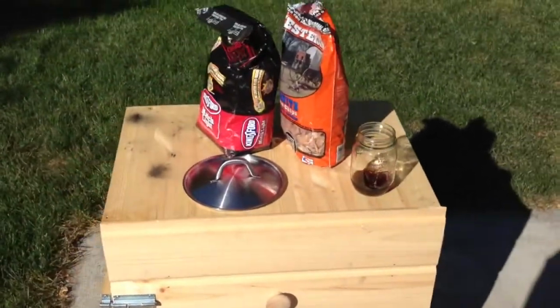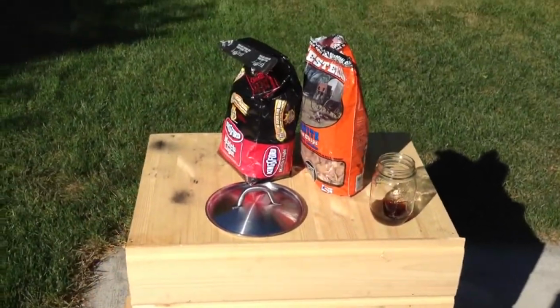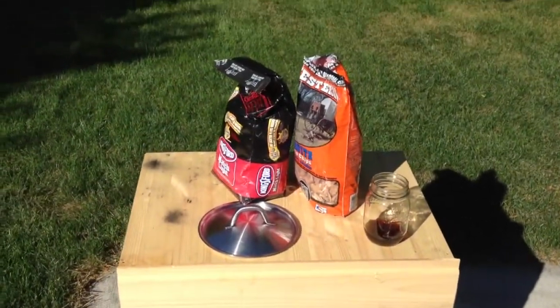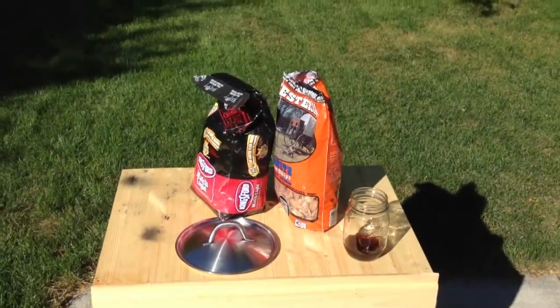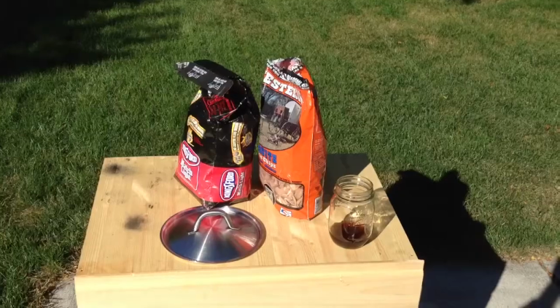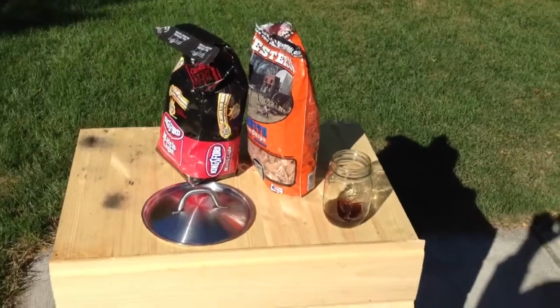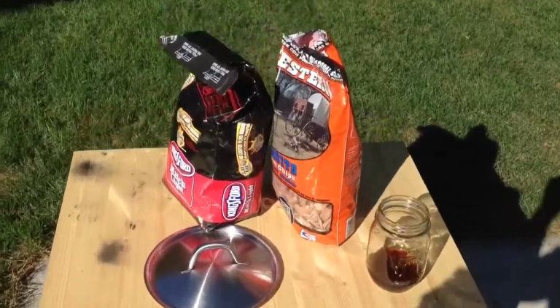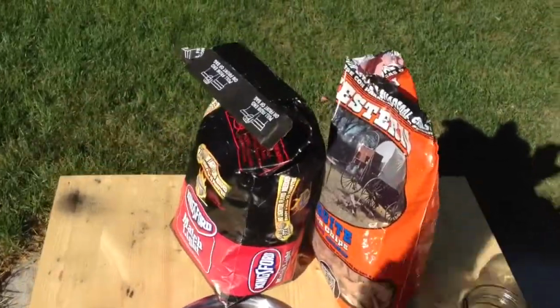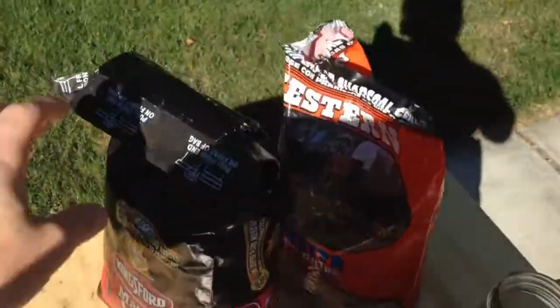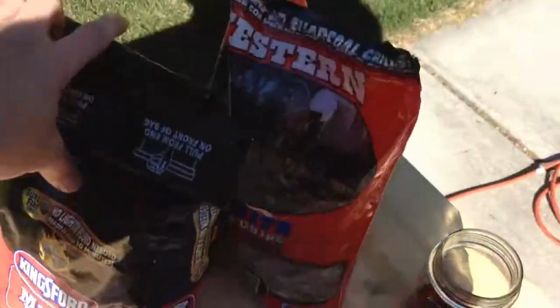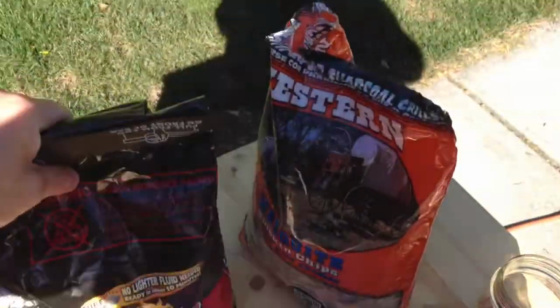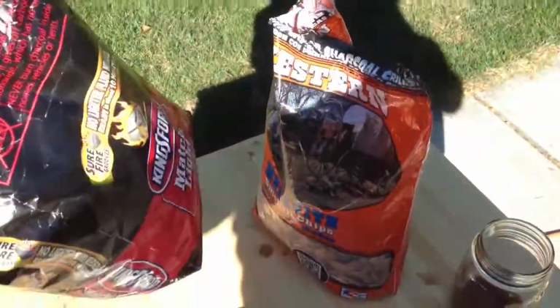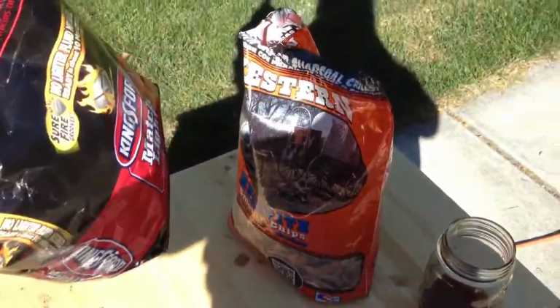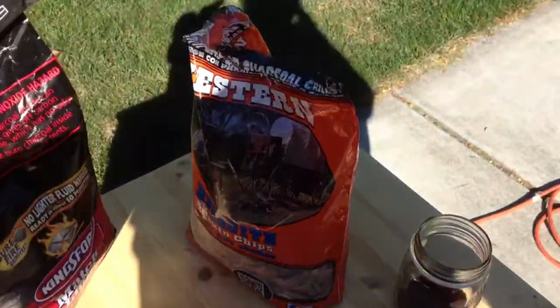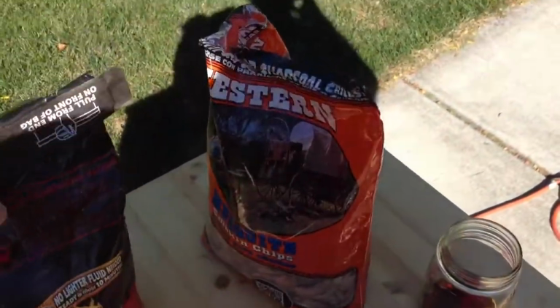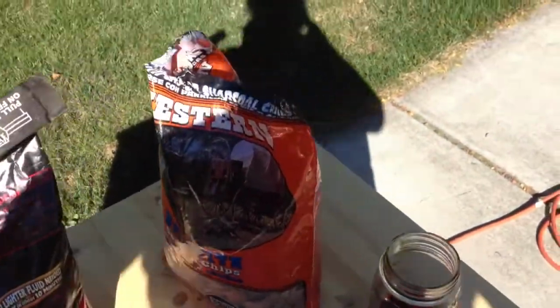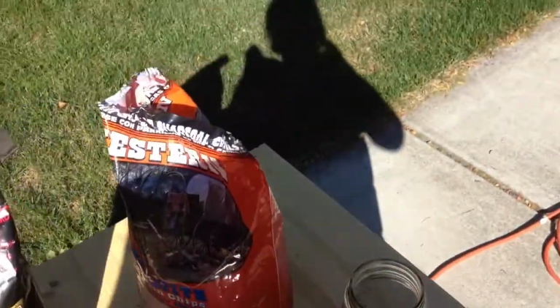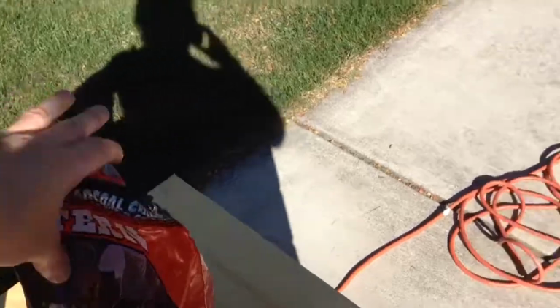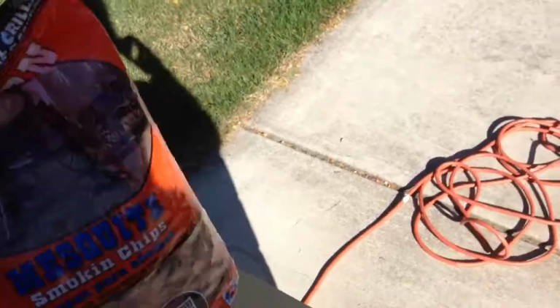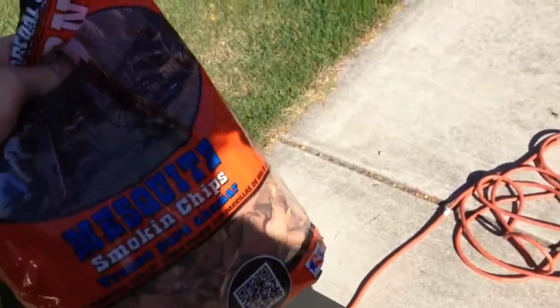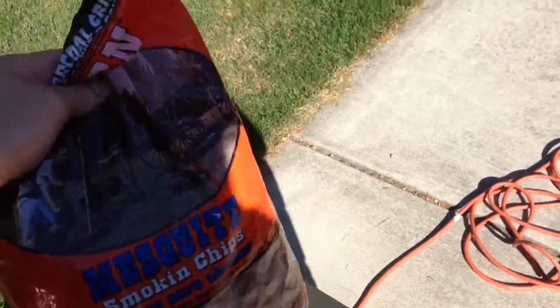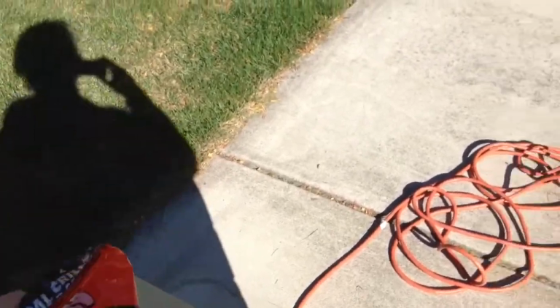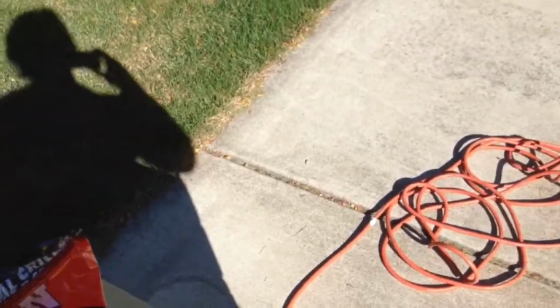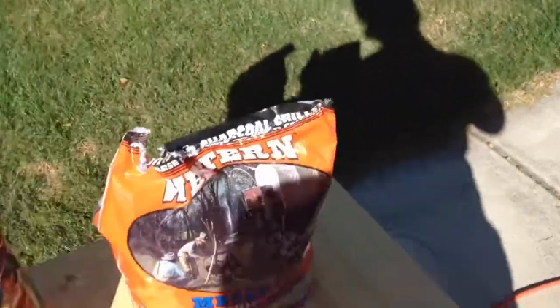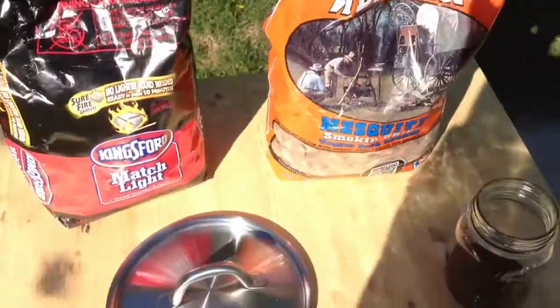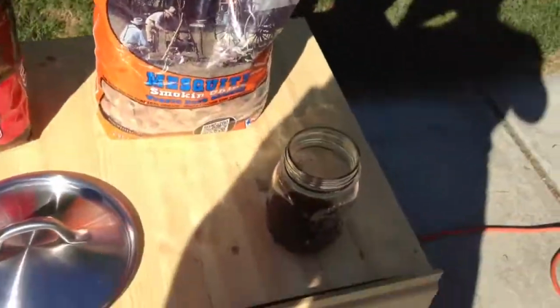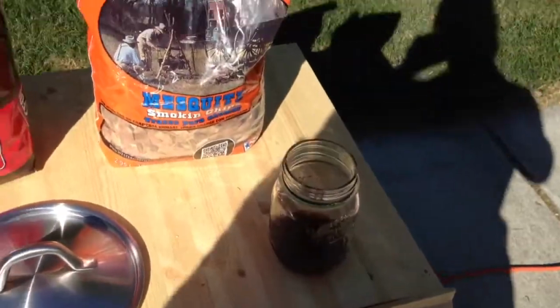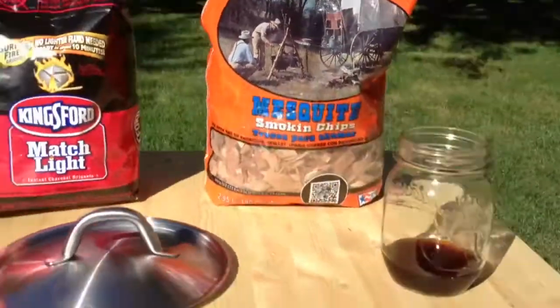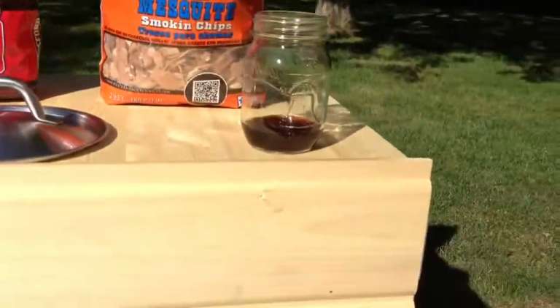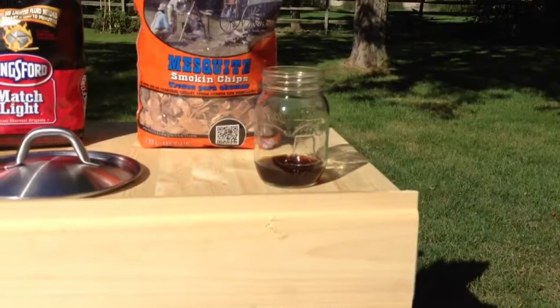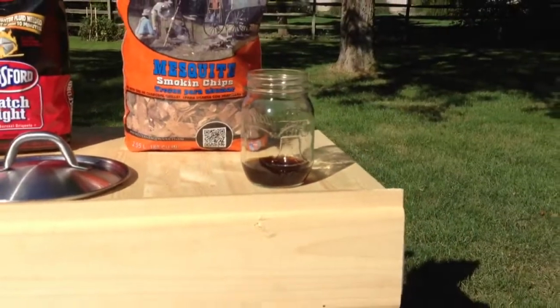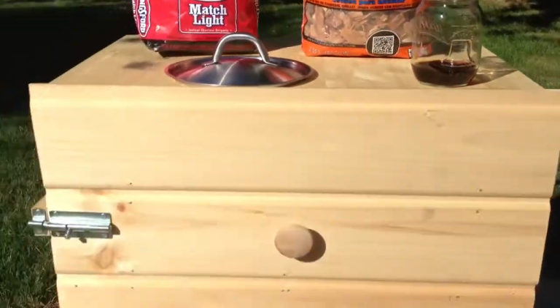You can see I've got coal, and wood chips because I'm a mesquite barbecue. And coffee in a mason jar.